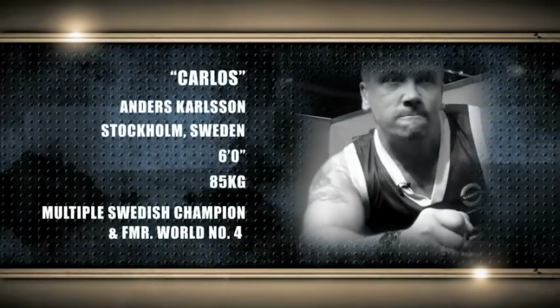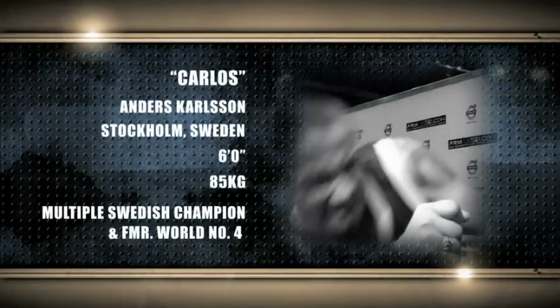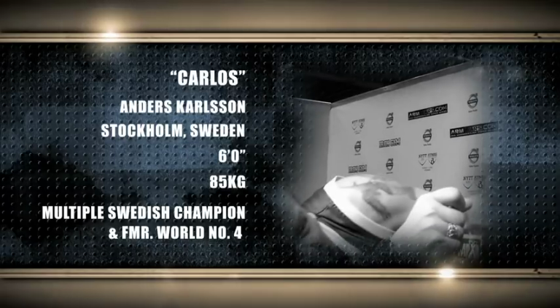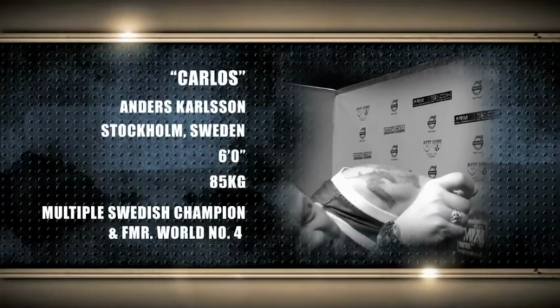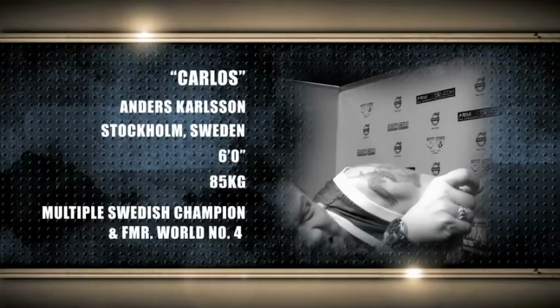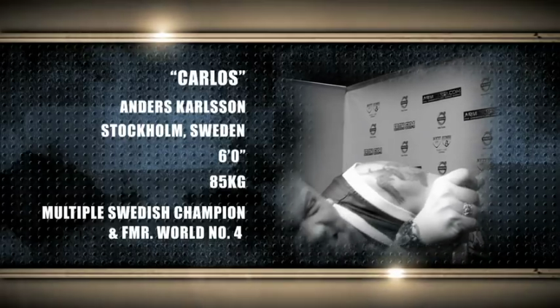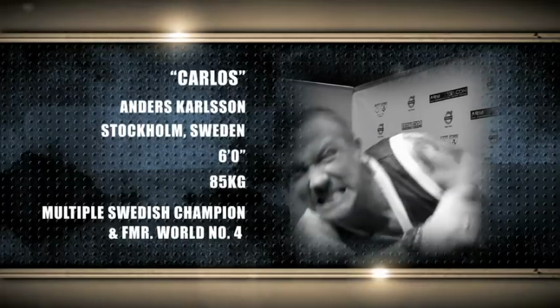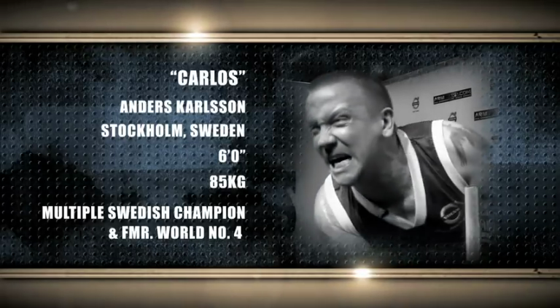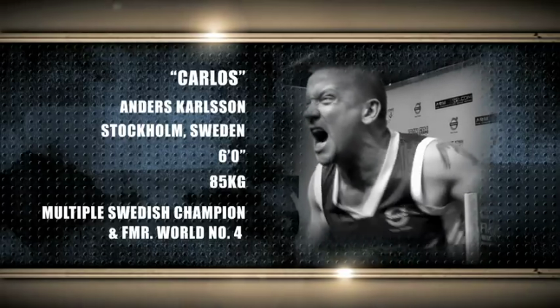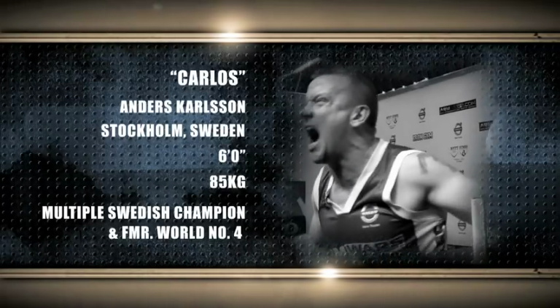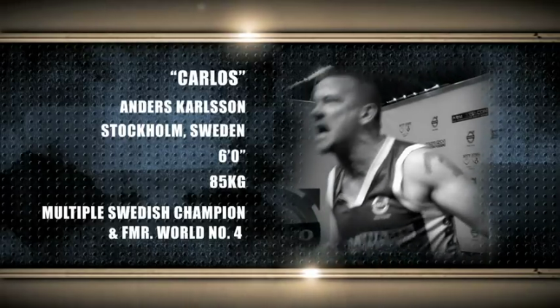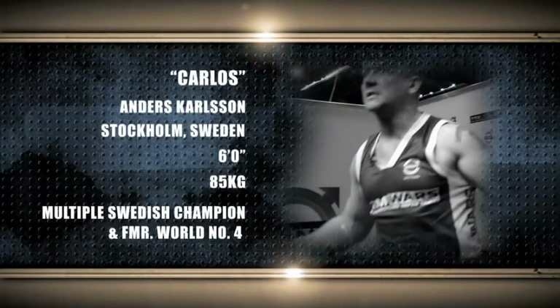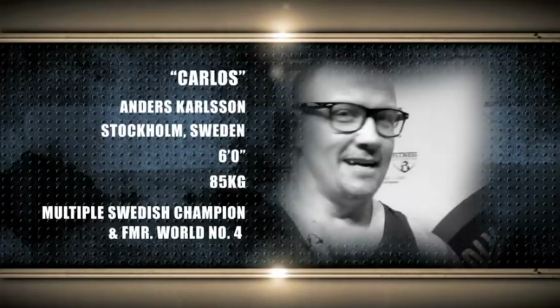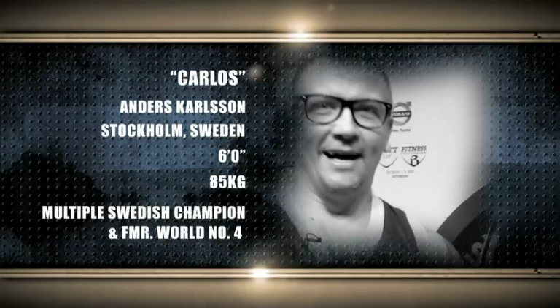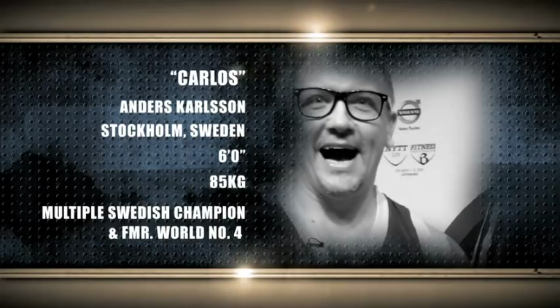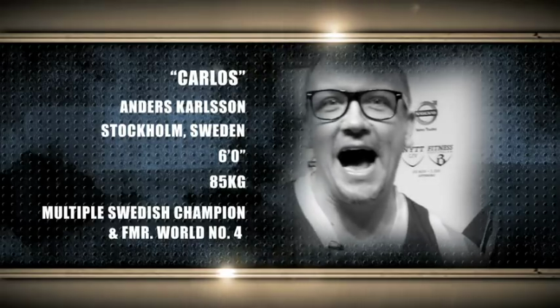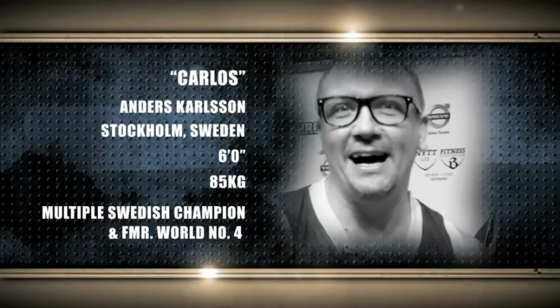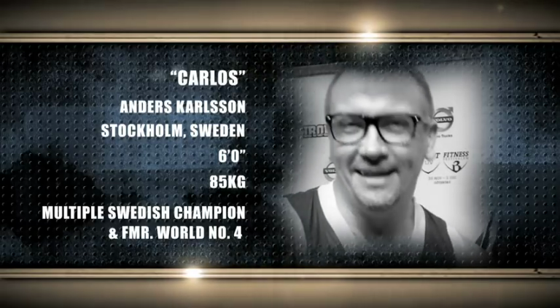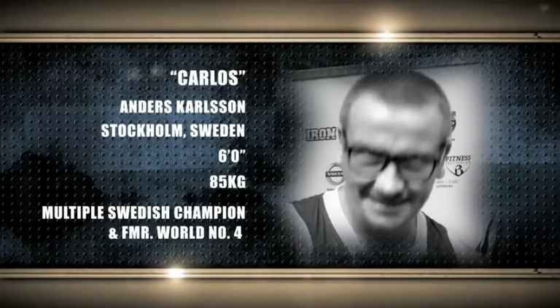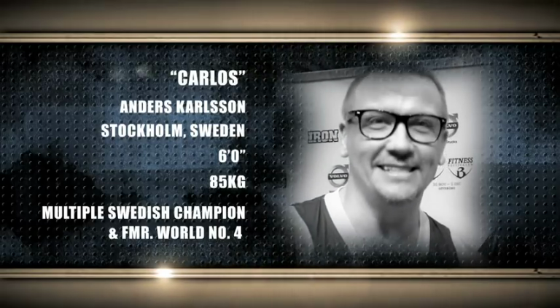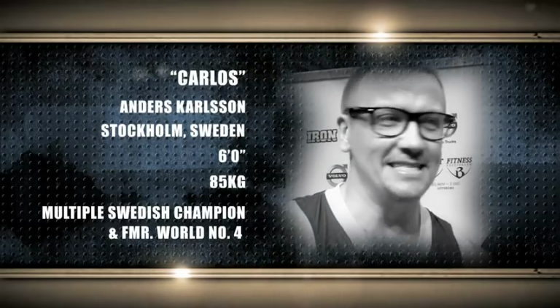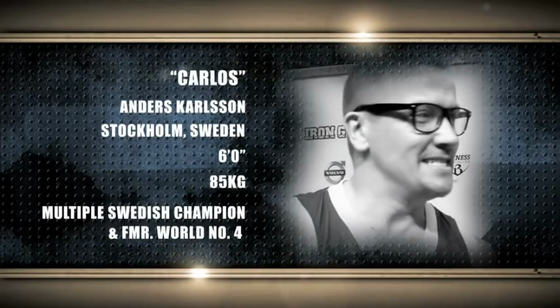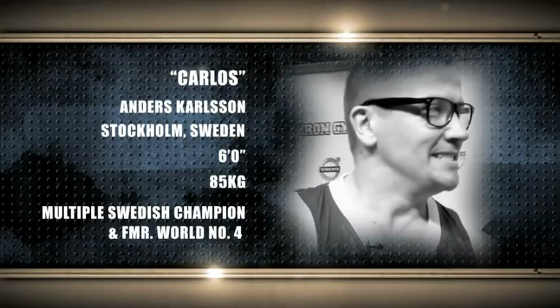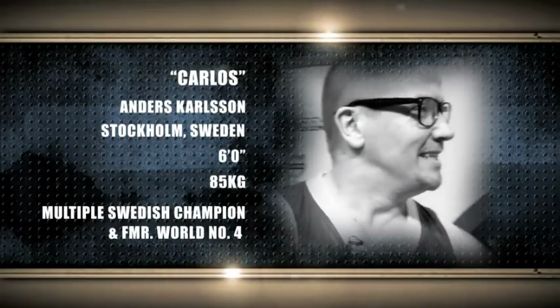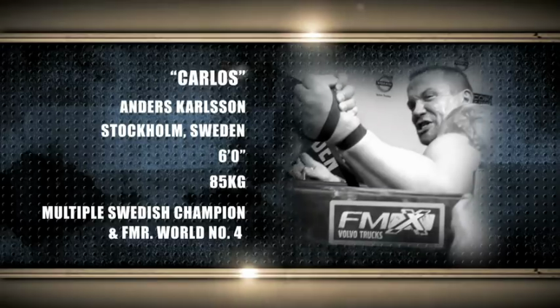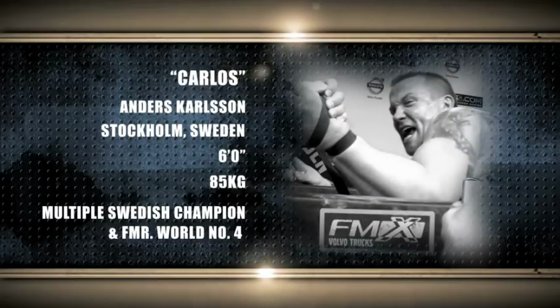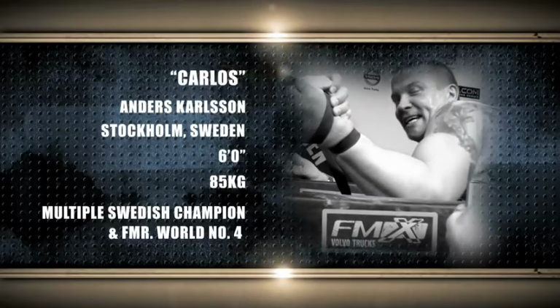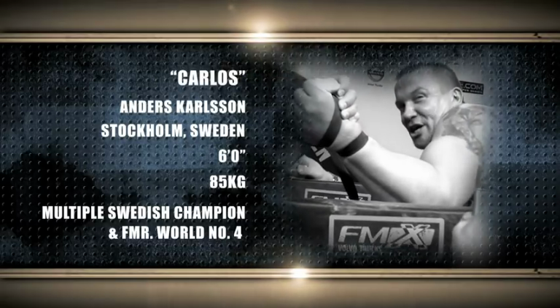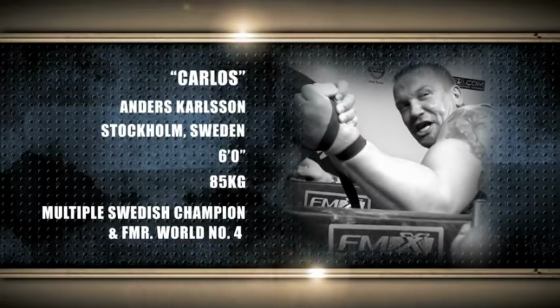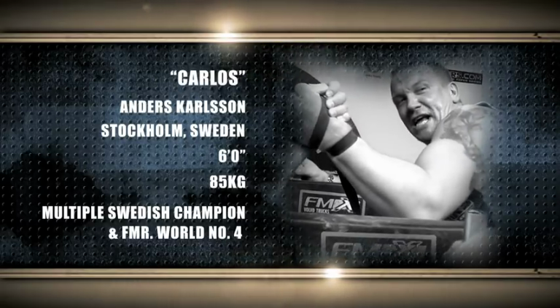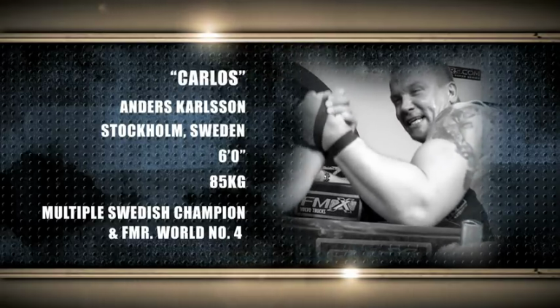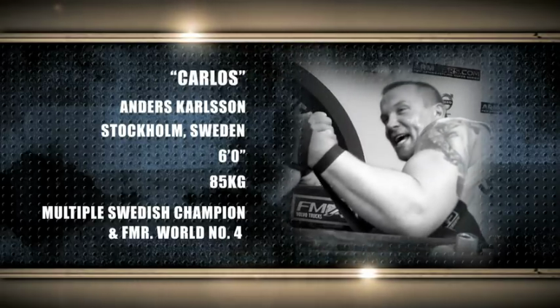His opponent is the ultra-experienced Carlos Anders Carlsen, hailing from Stockholm, Sweden. He stands six feet tall, weighing 85 kilograms, and is the multiple Swedish champion and former world number four.